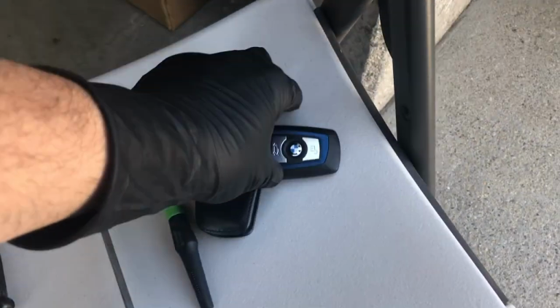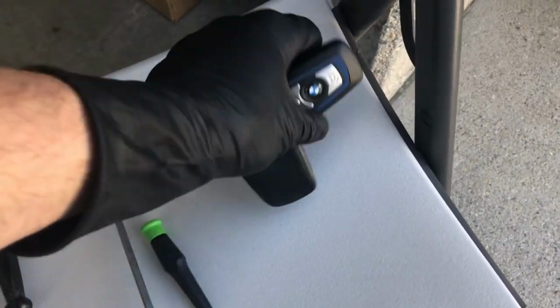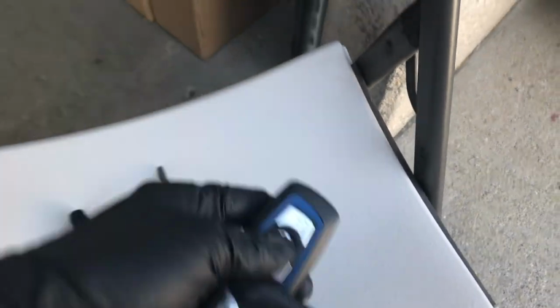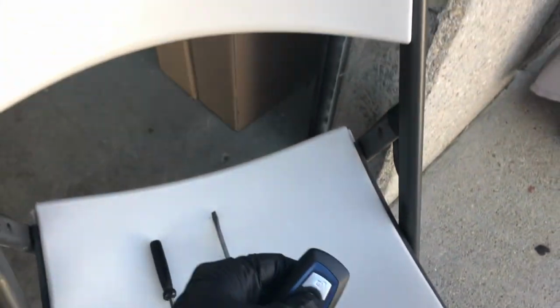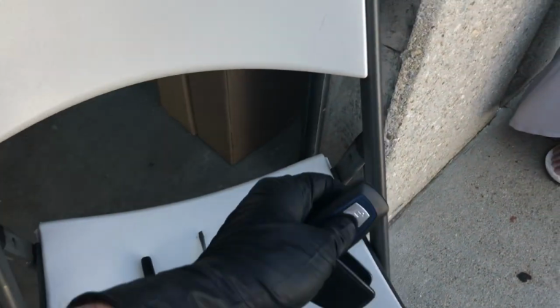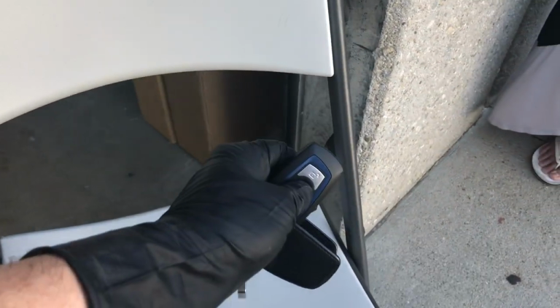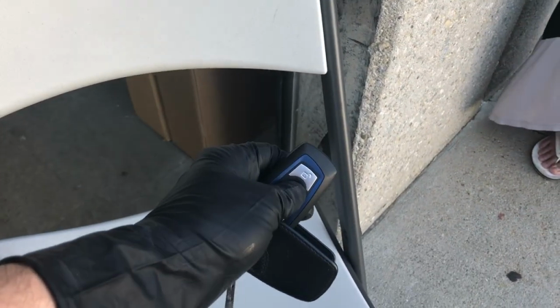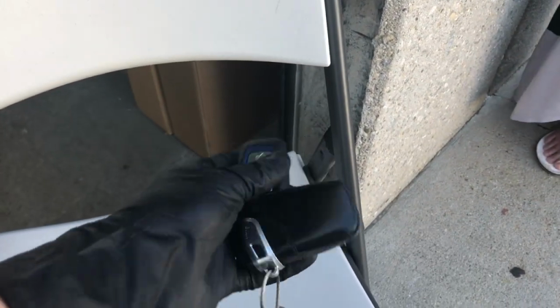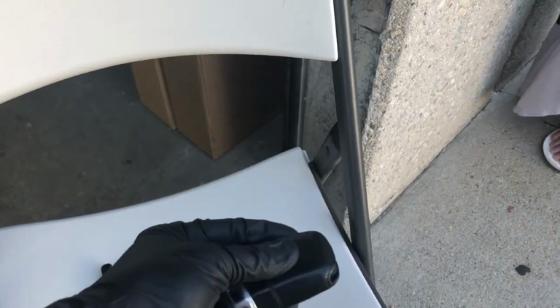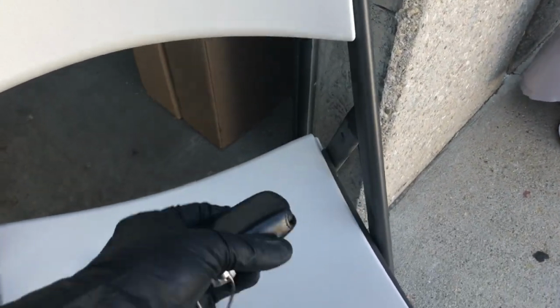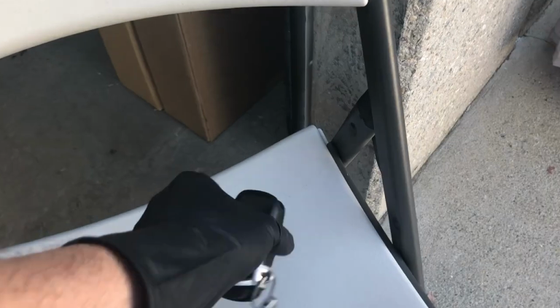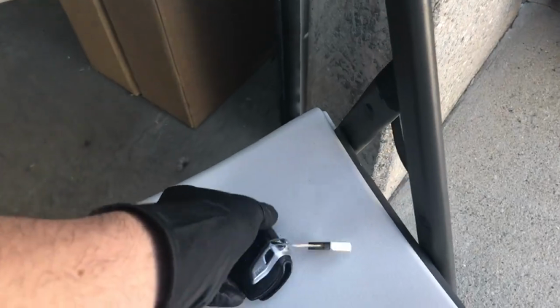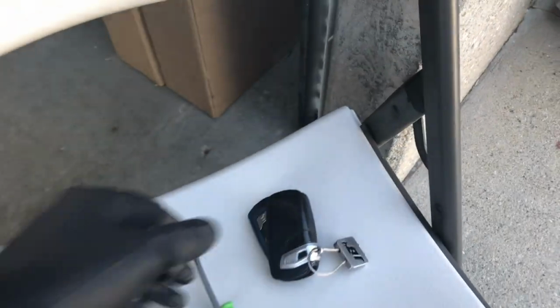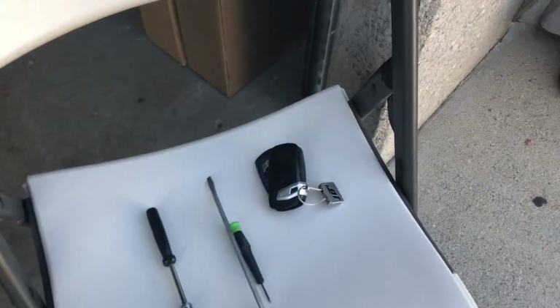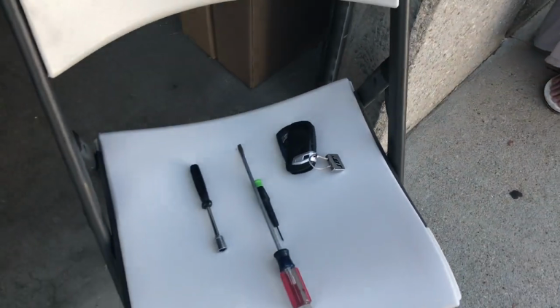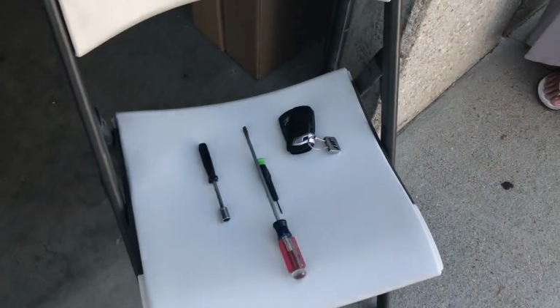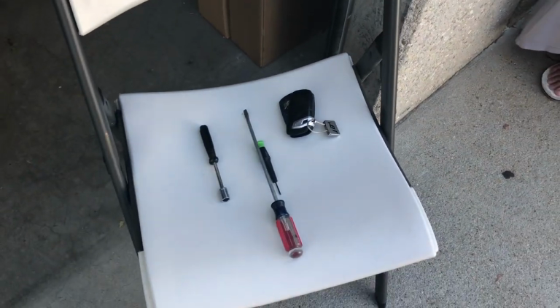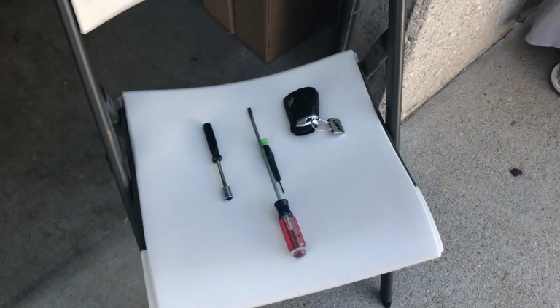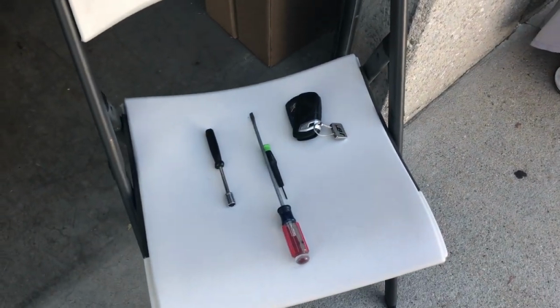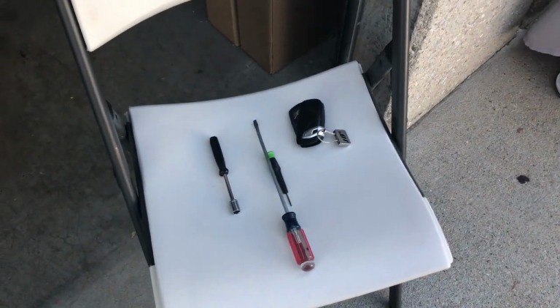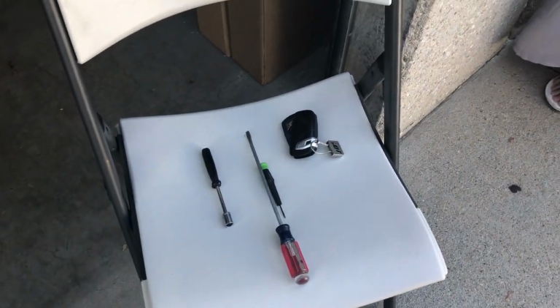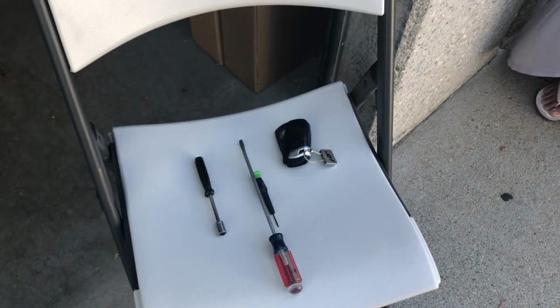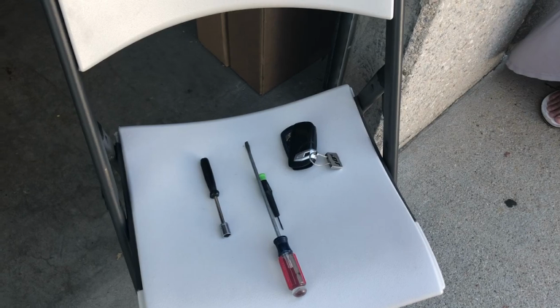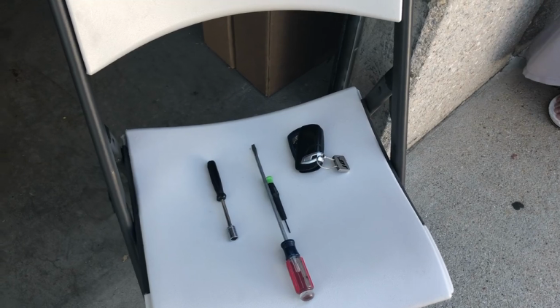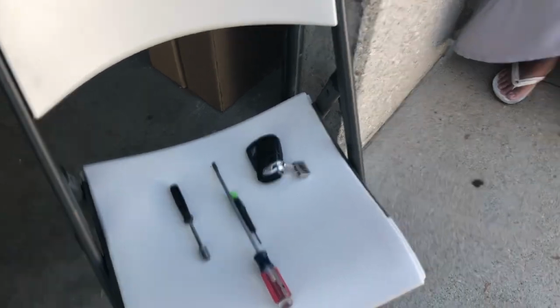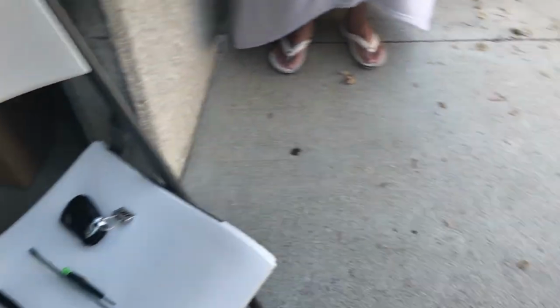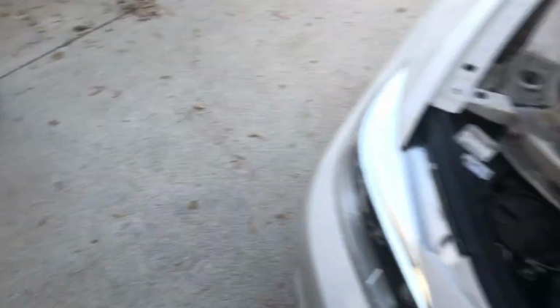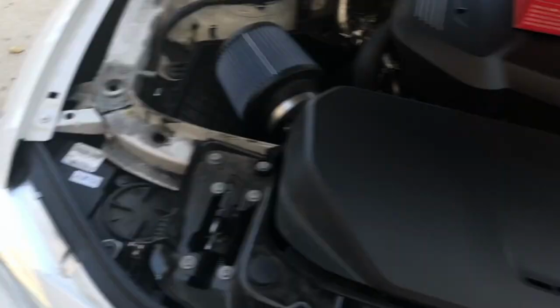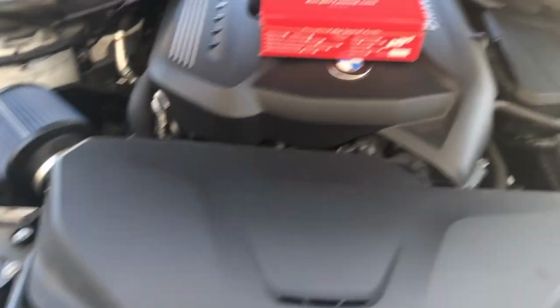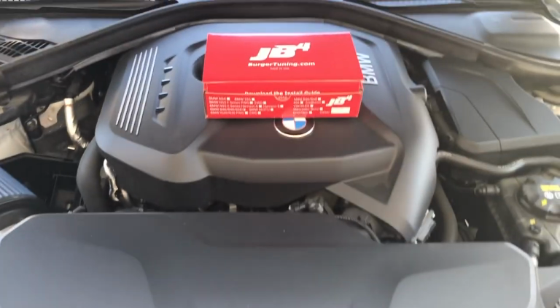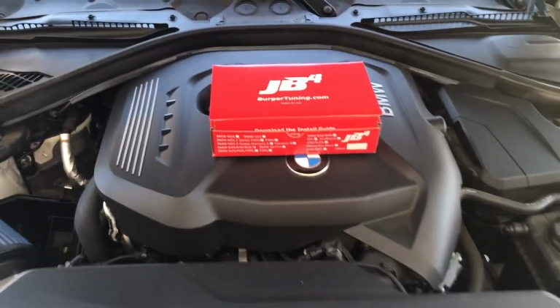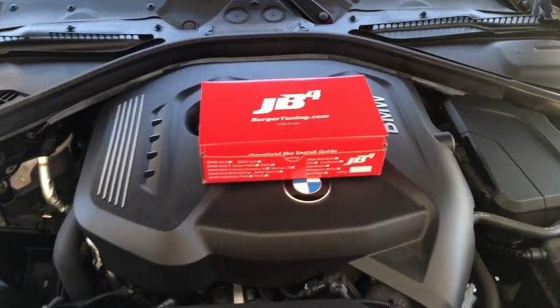The first step in any installation process is to go ahead and lock the doors and place the key far enough away so the ECU will go to sleep. I usually like to wait three or four minutes, but for the purpose of this install we'll skip that part.